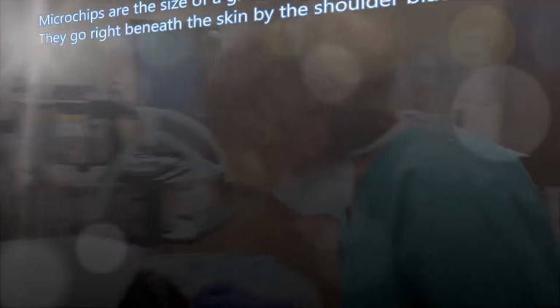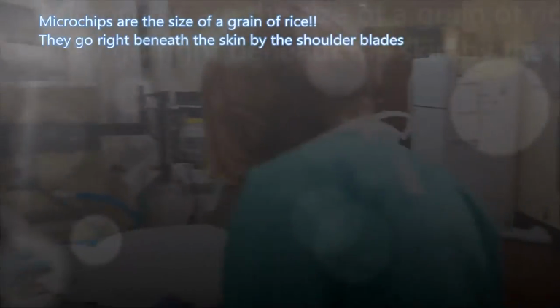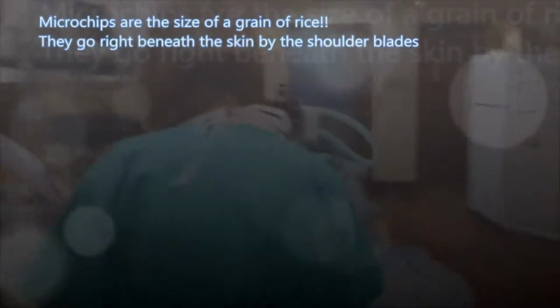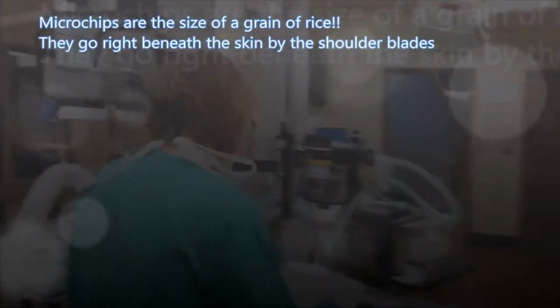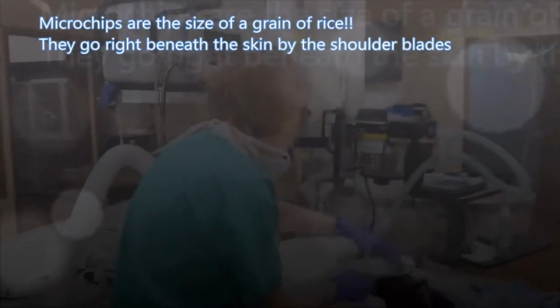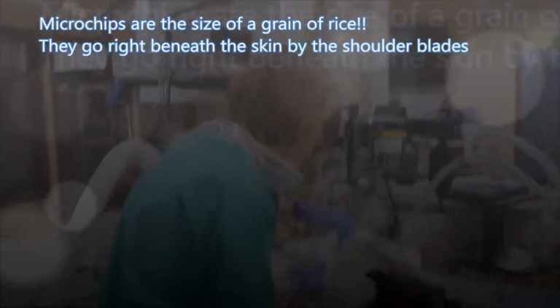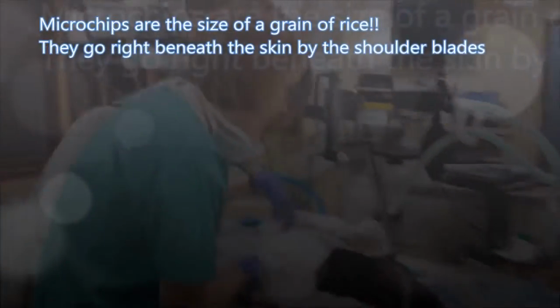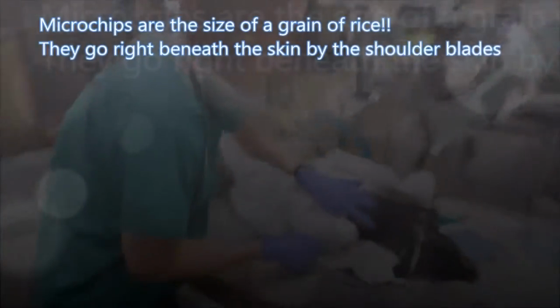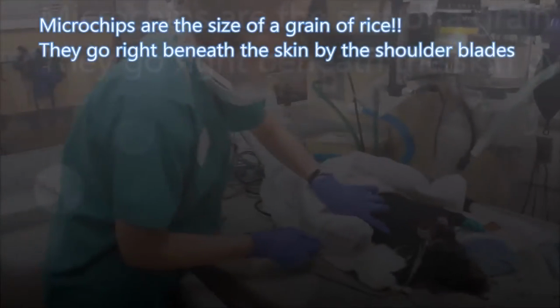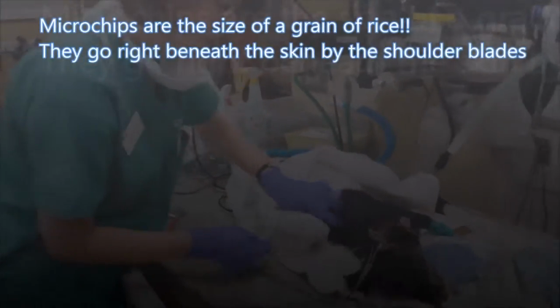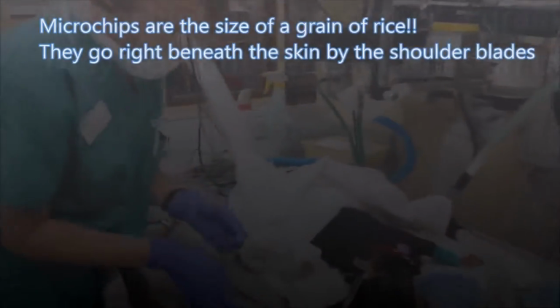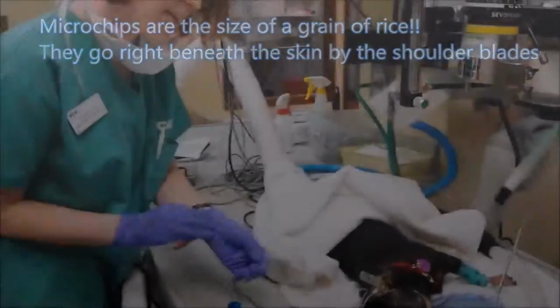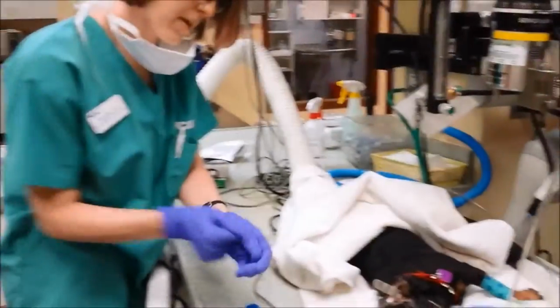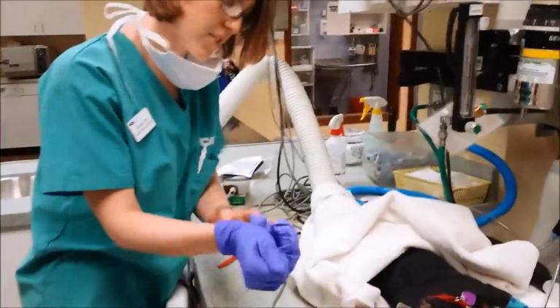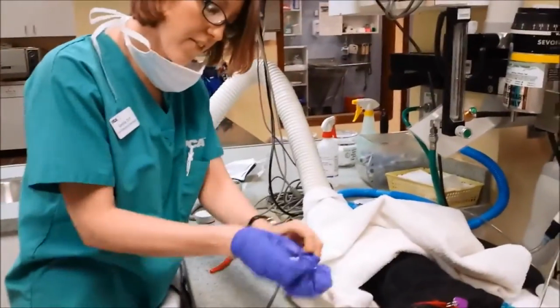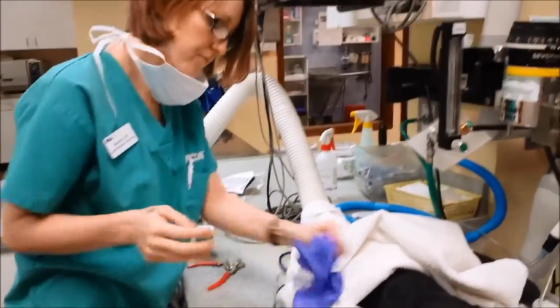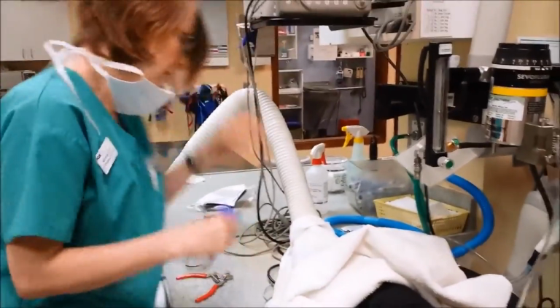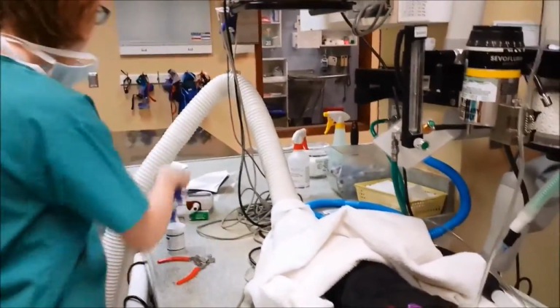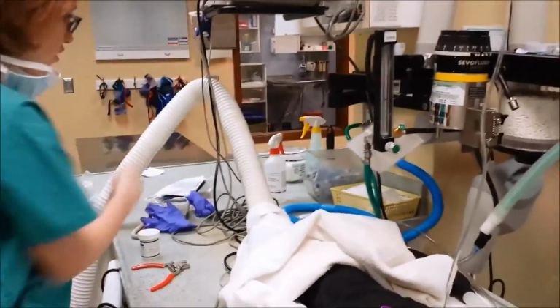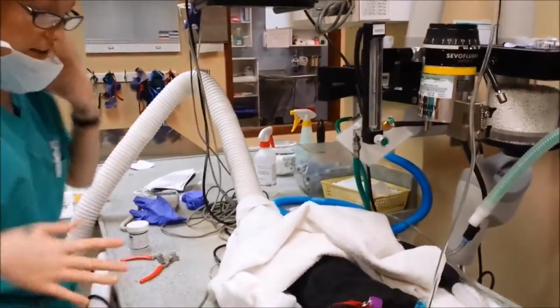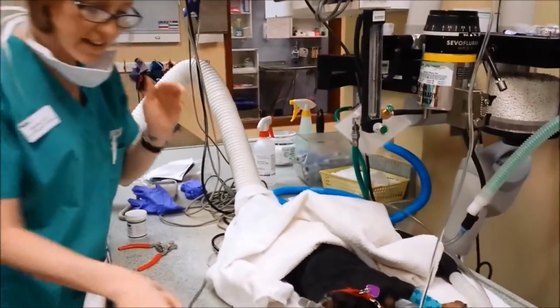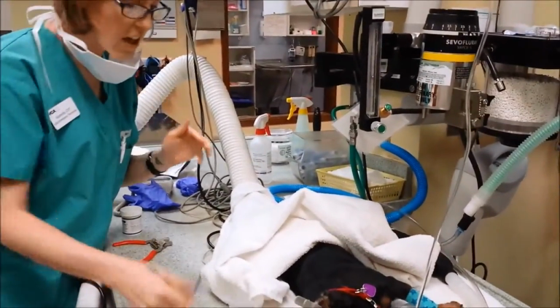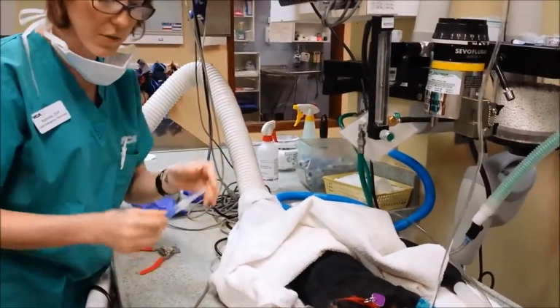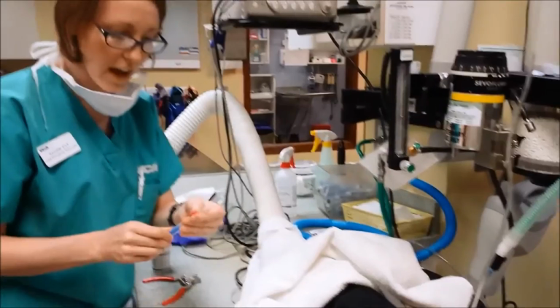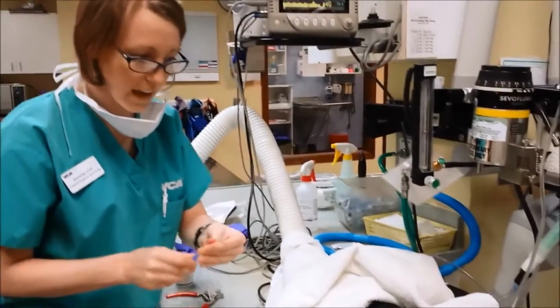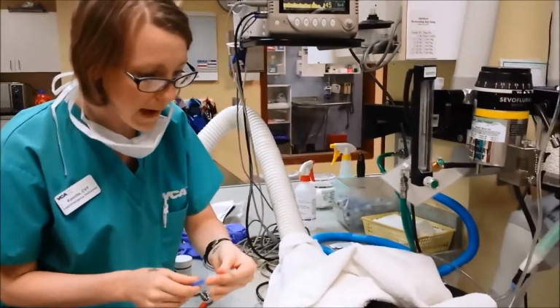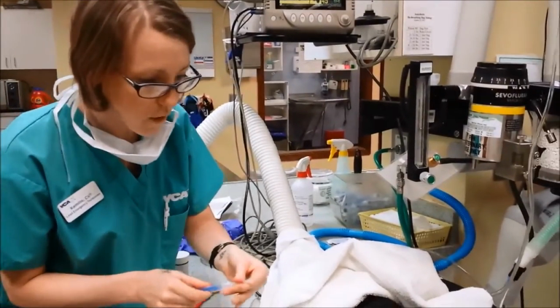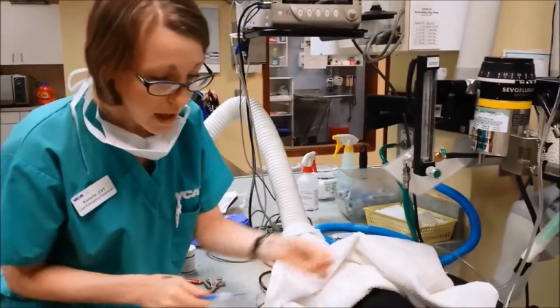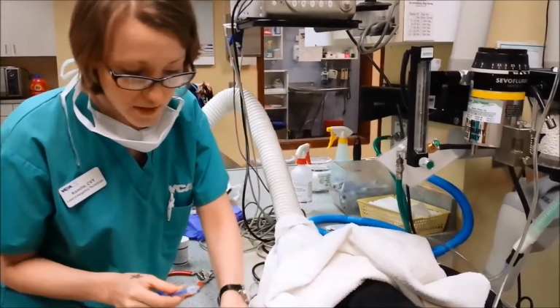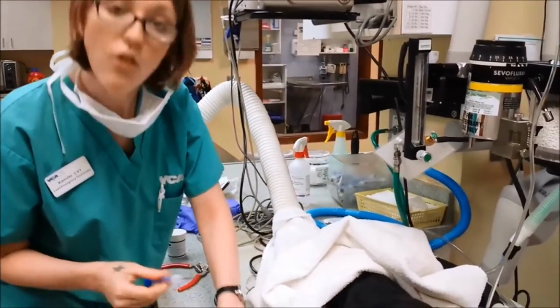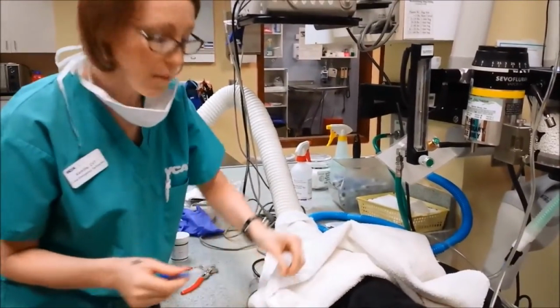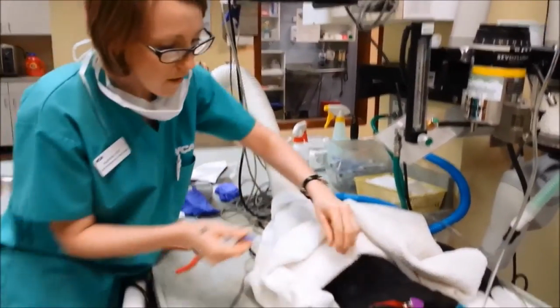We do this about at the shoulder blades and it goes right underneath the skin. Now we want to do this under anesthesia because we're not going to lie, it can be painful — but this way they don't feel any pain at all.